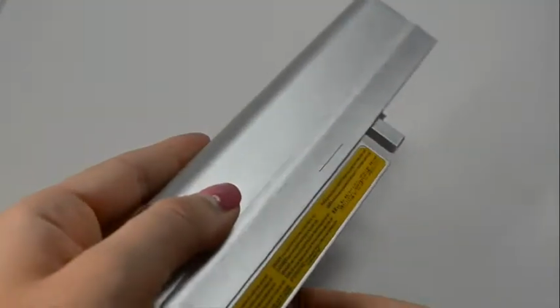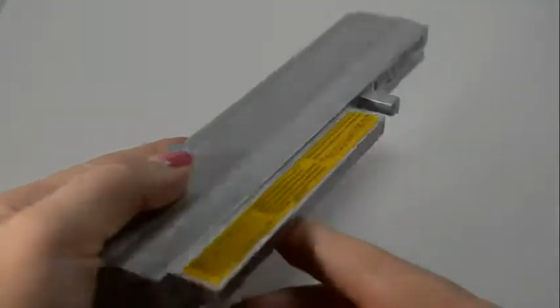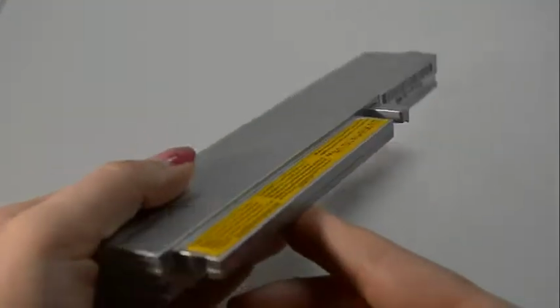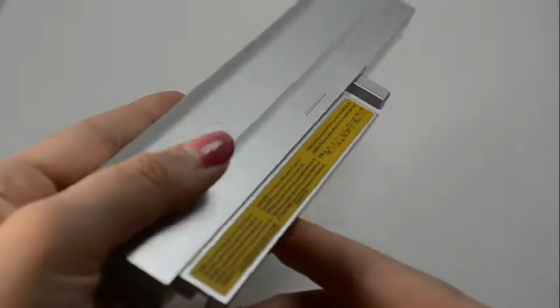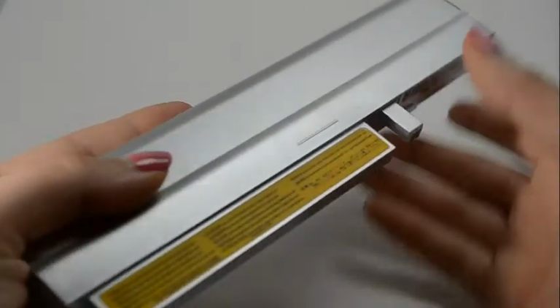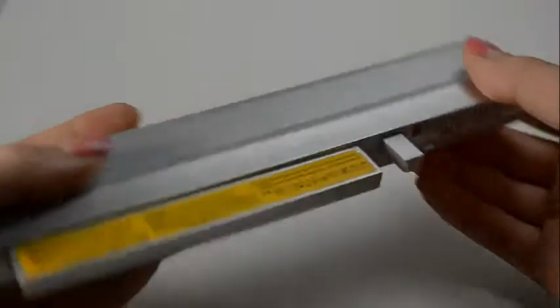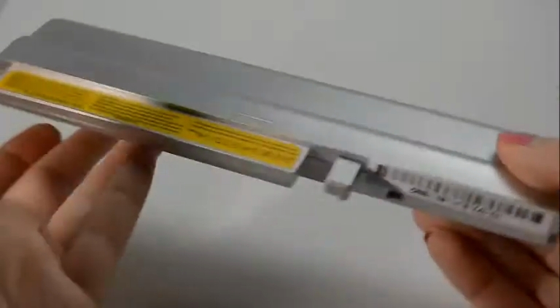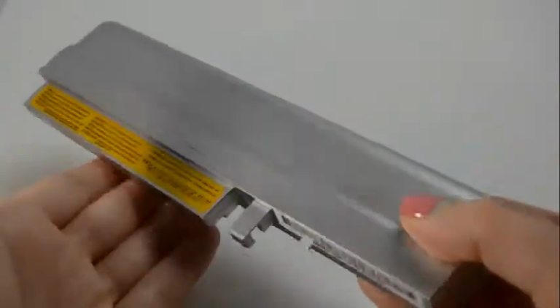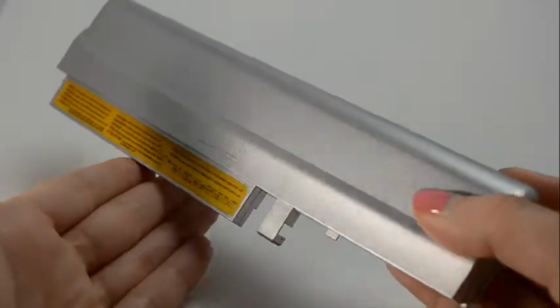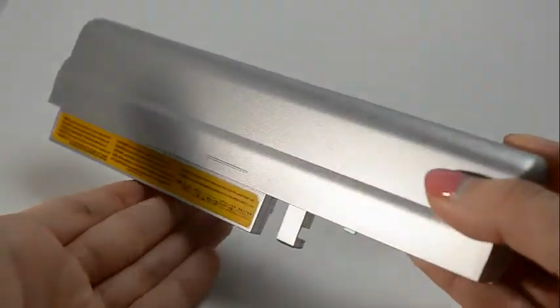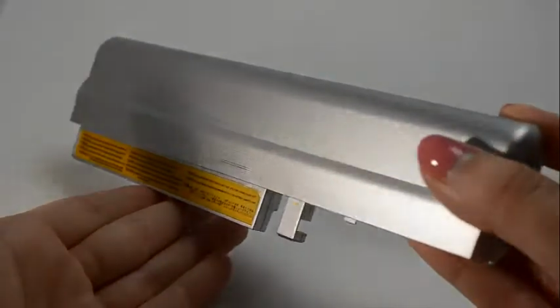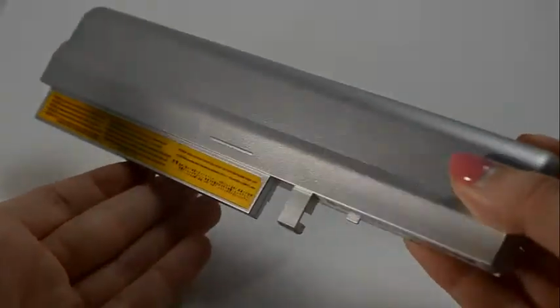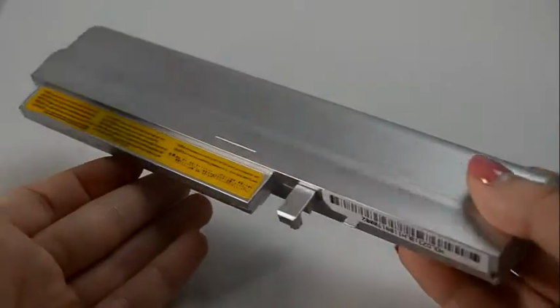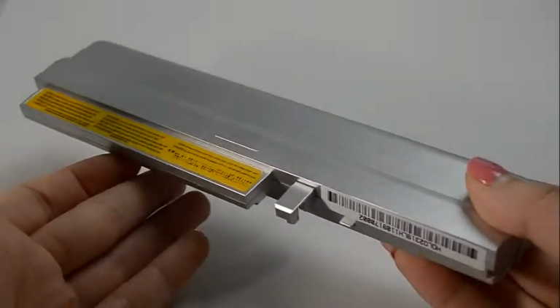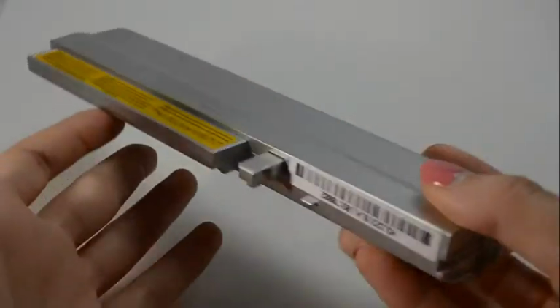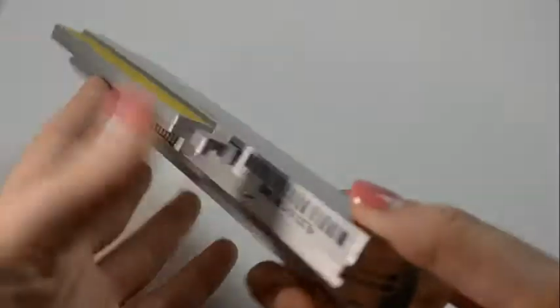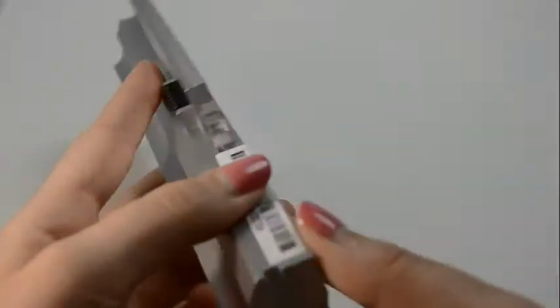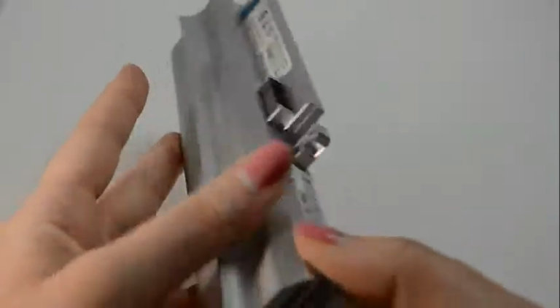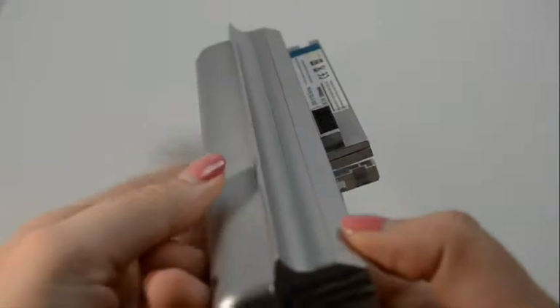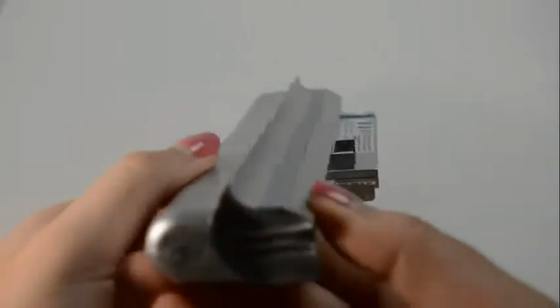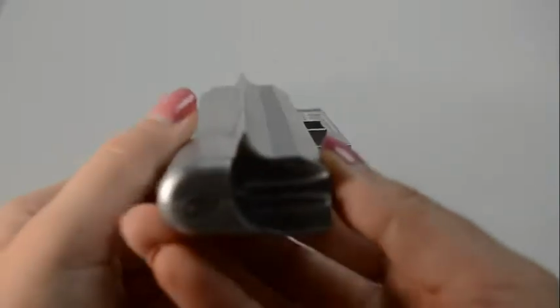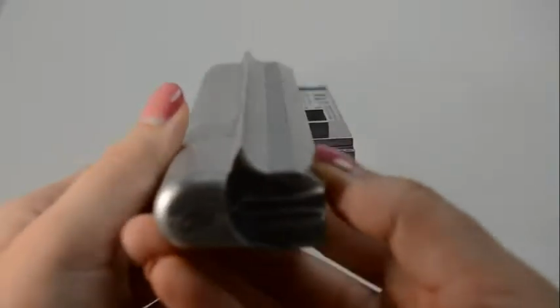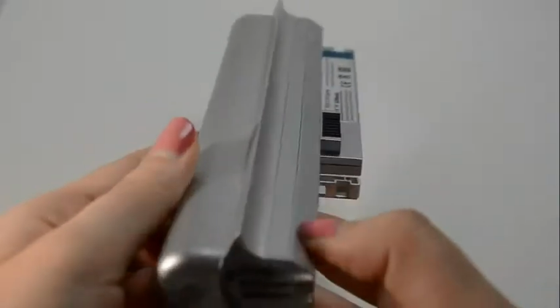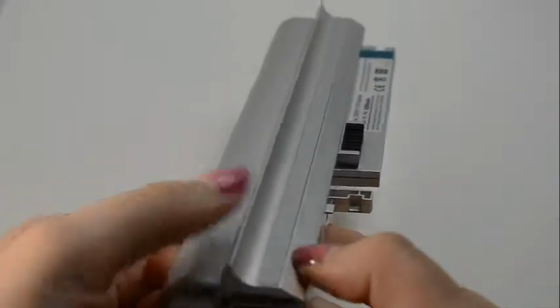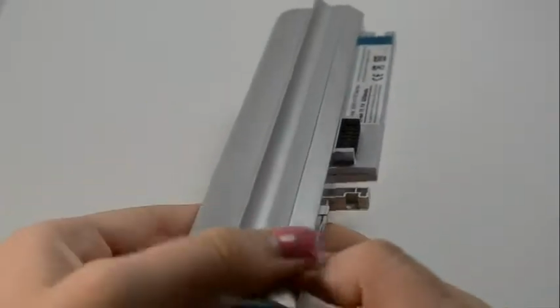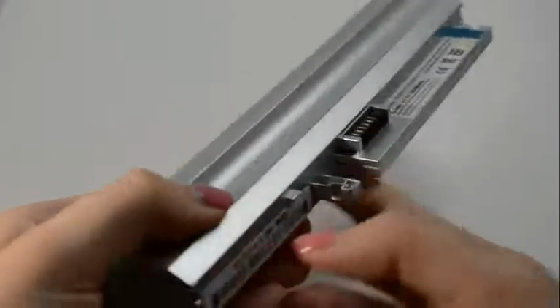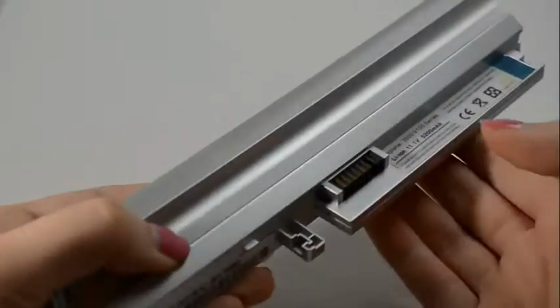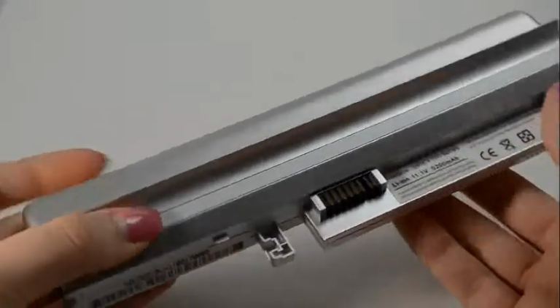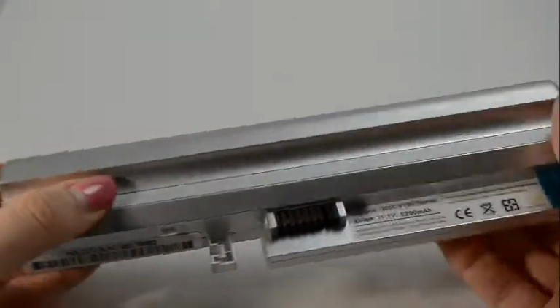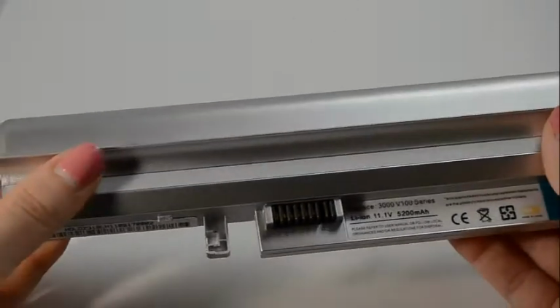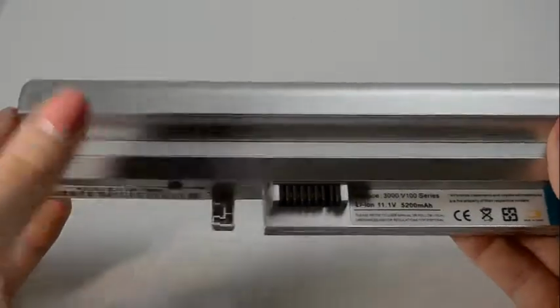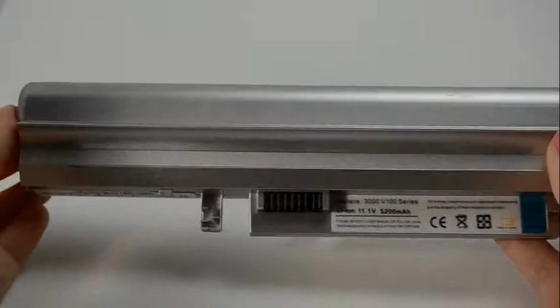If you're finding less expensive batteries online, please be aware that it's because they use cheap quality power cells inside the cartridge that can easily wear out in 6 months. Our batteries typically have a service life of 3 to 5 years.